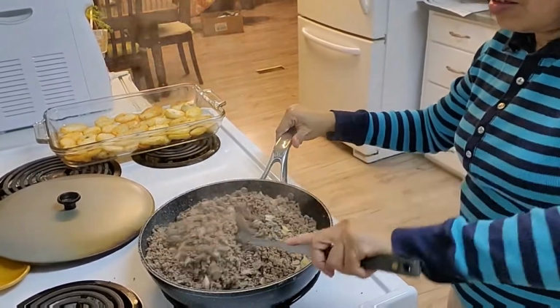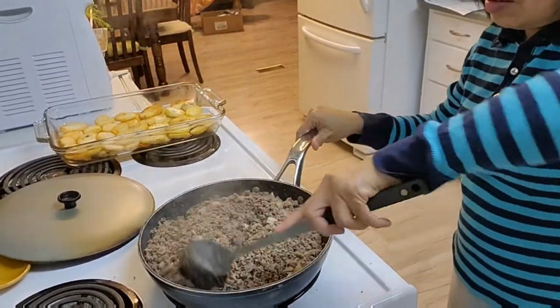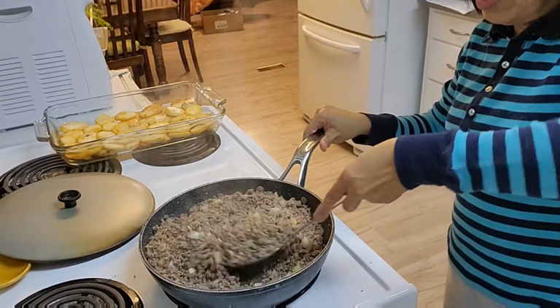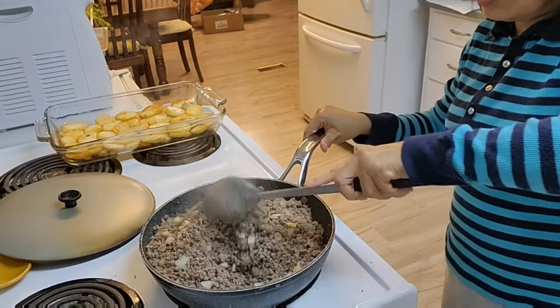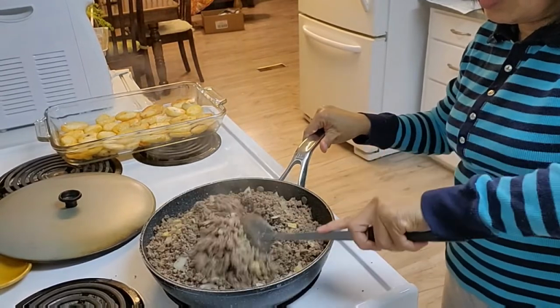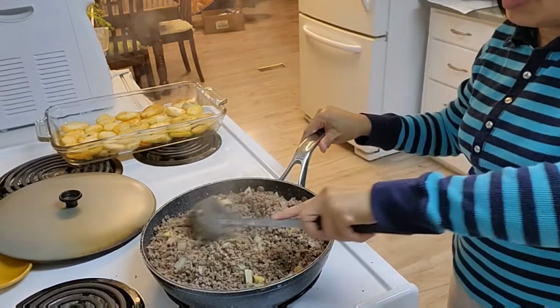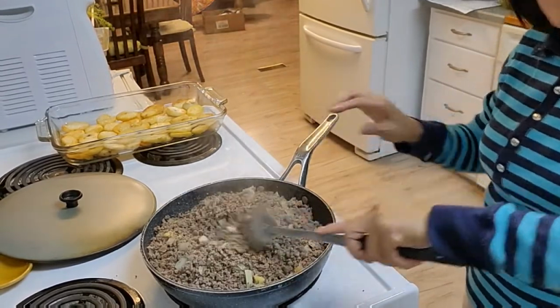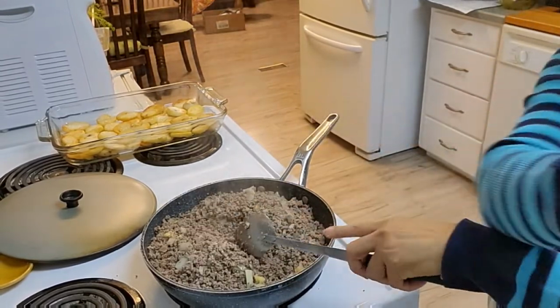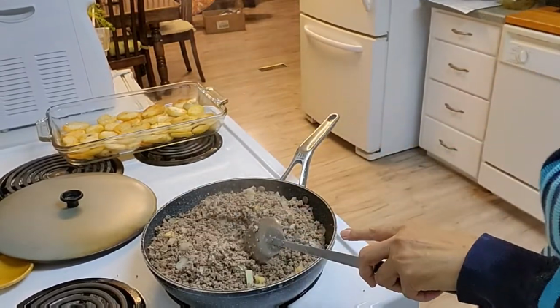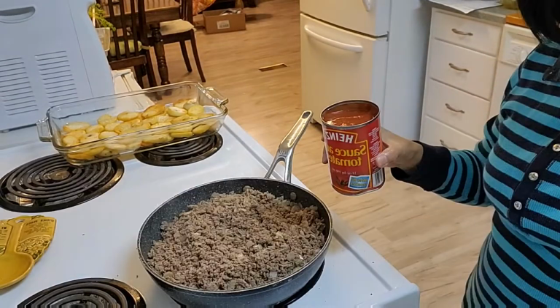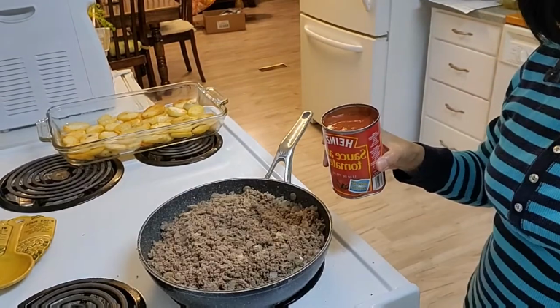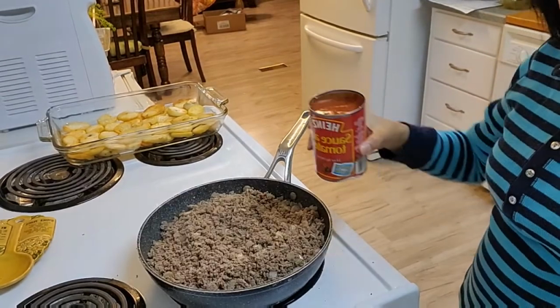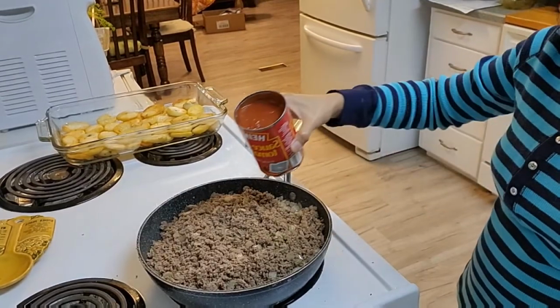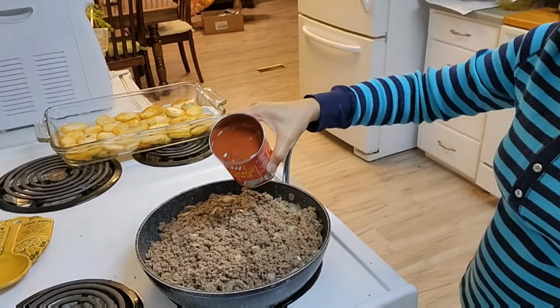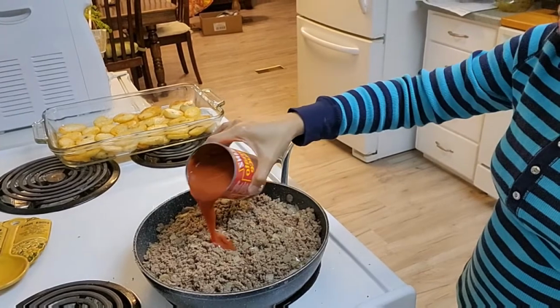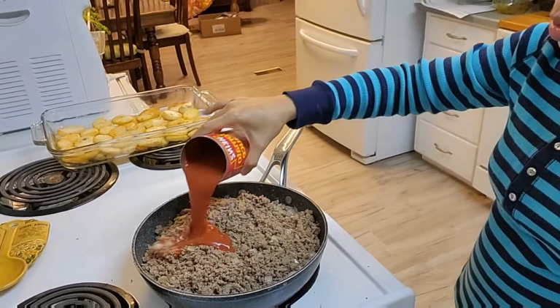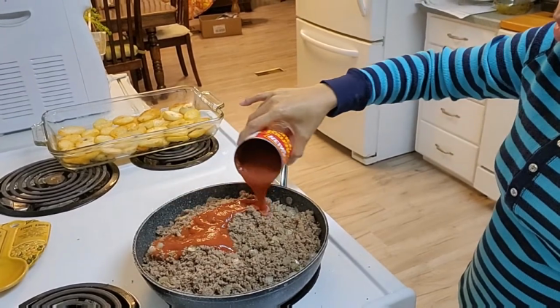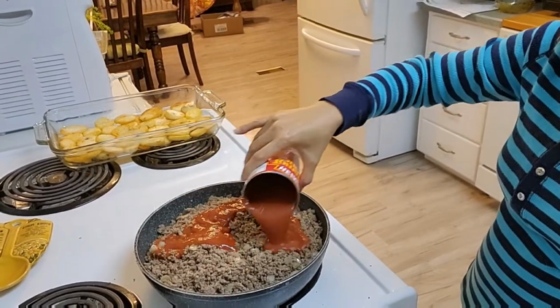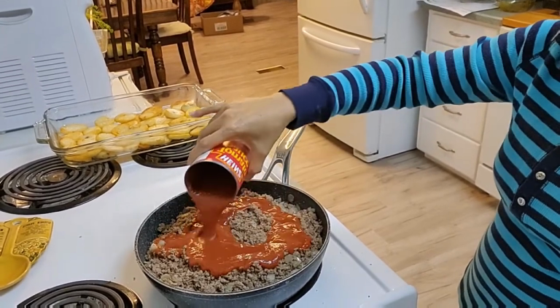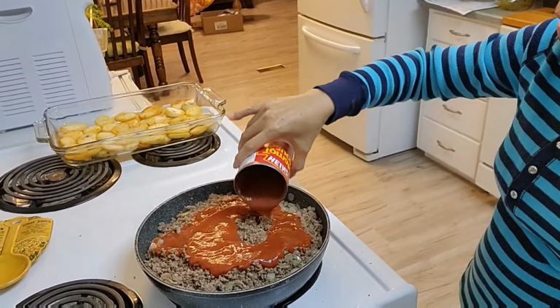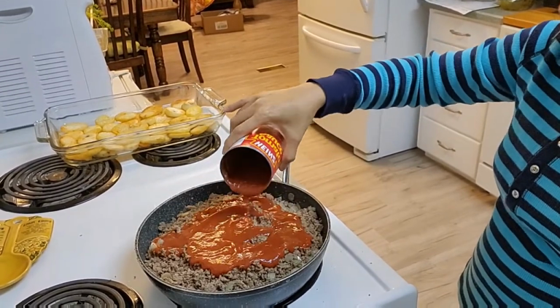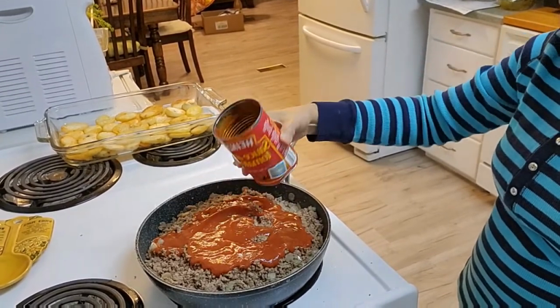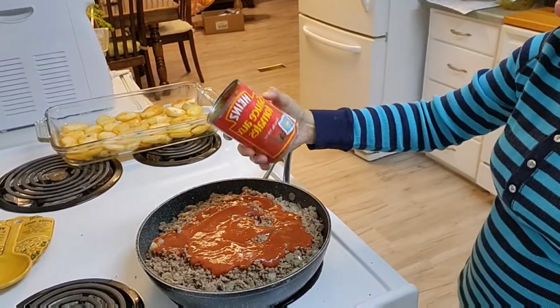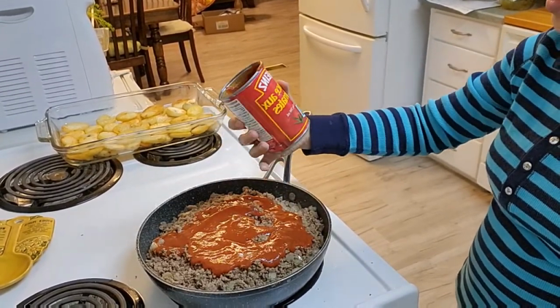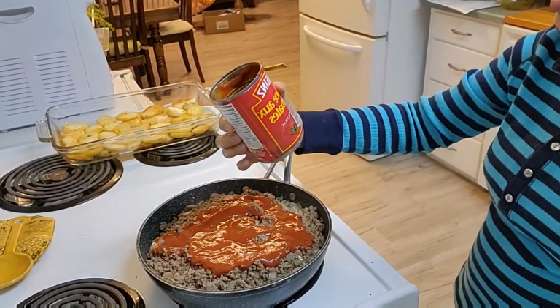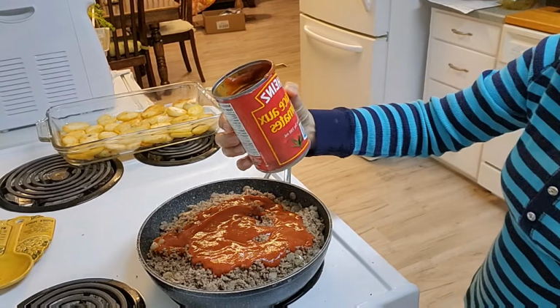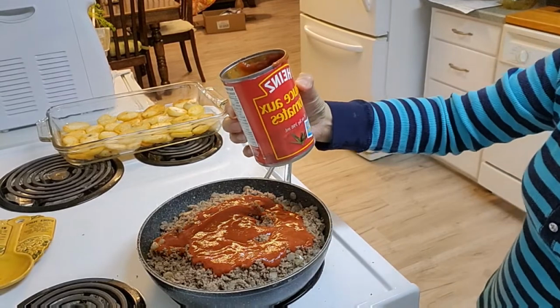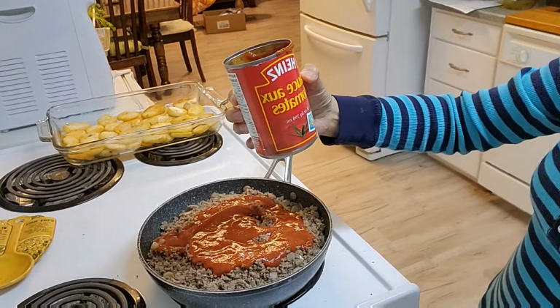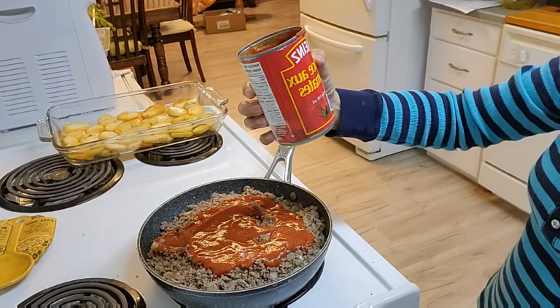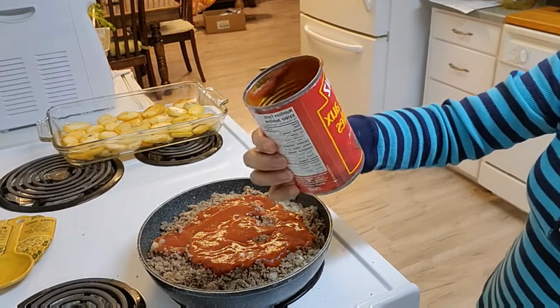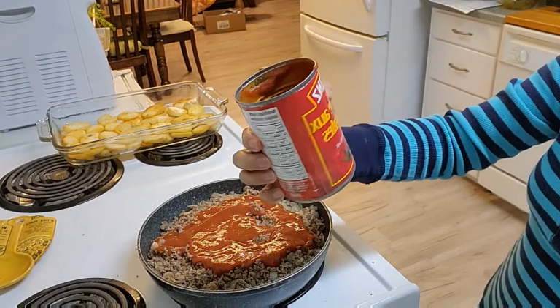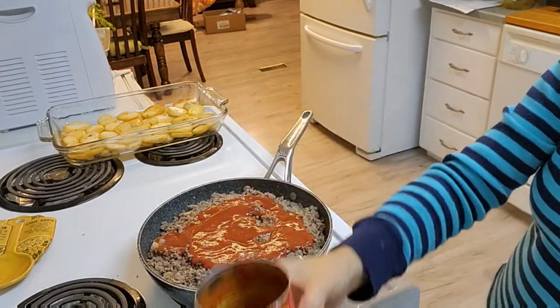Mix everything together, then add tomato sauce — this is 14 ounce, 398 ml.